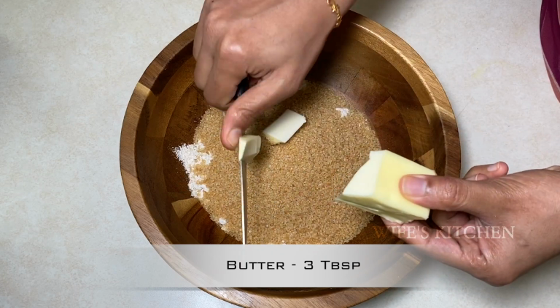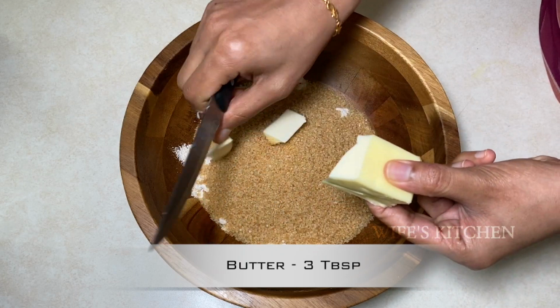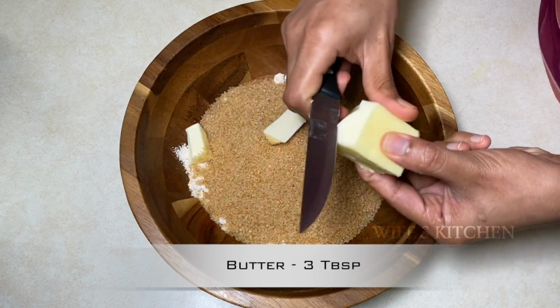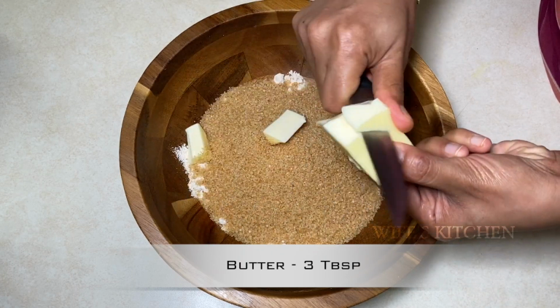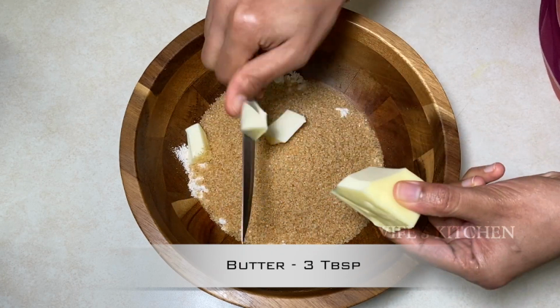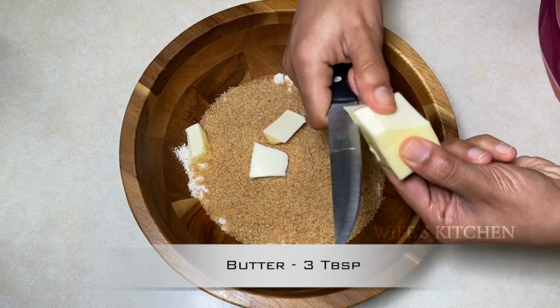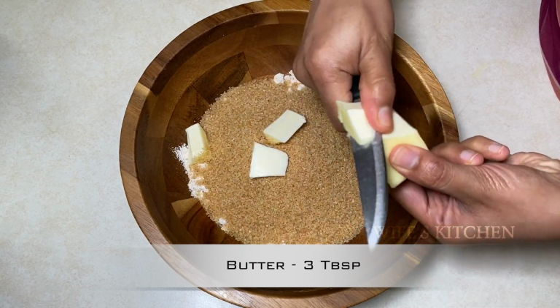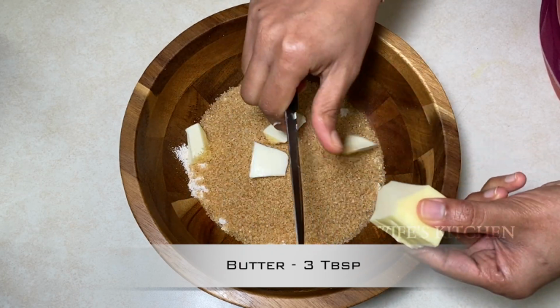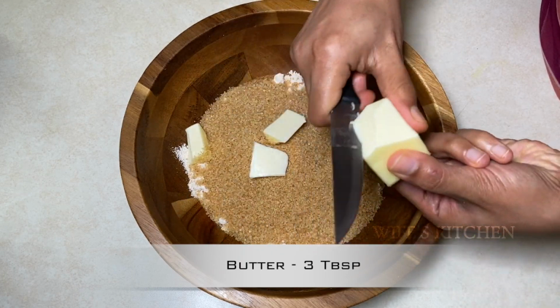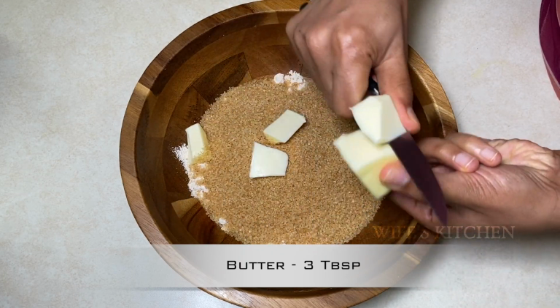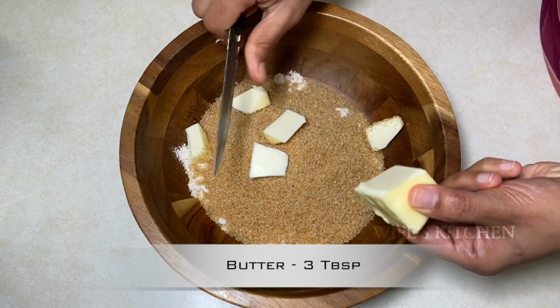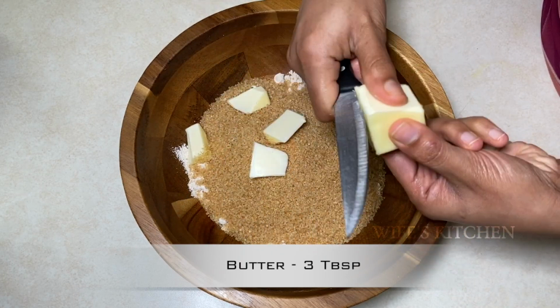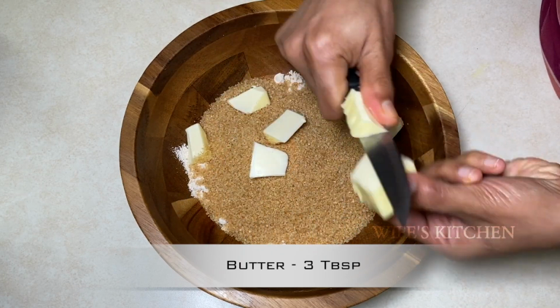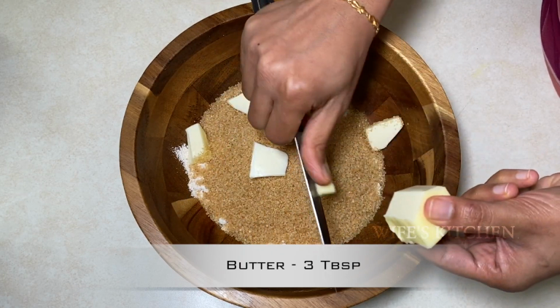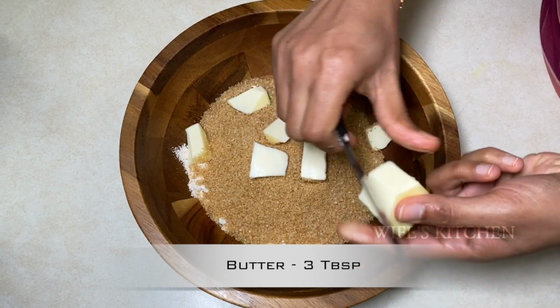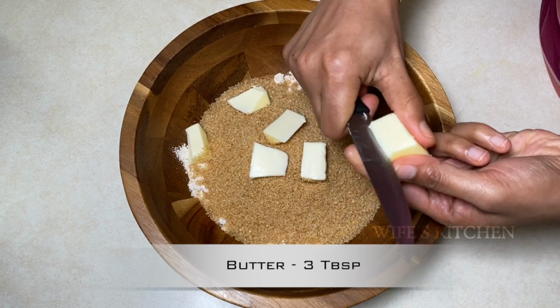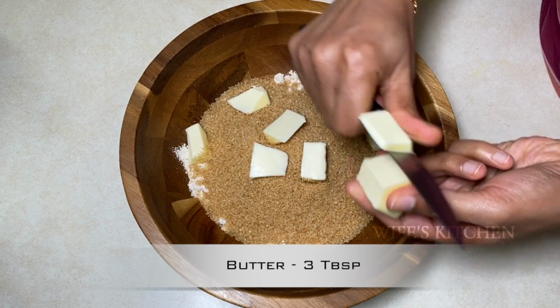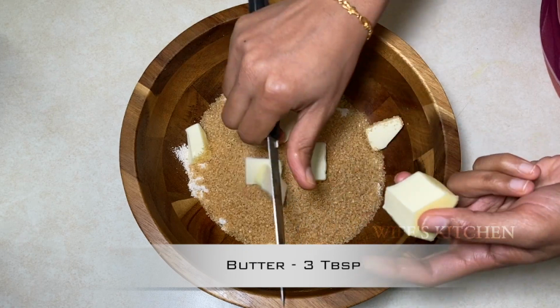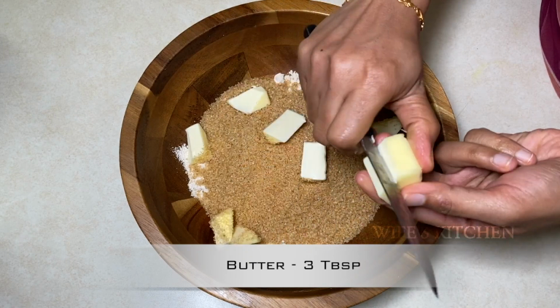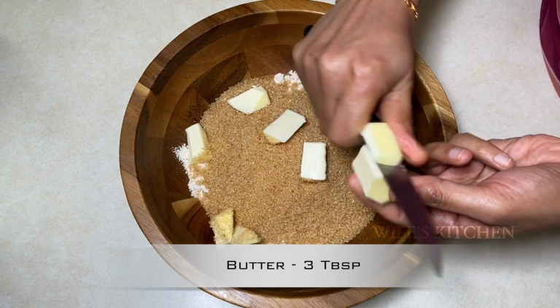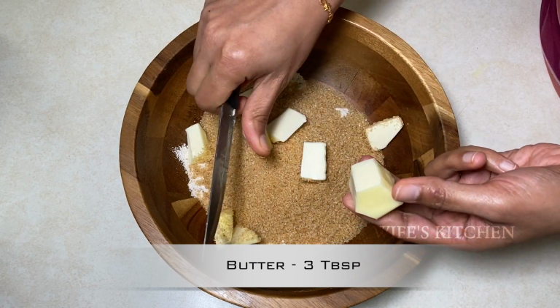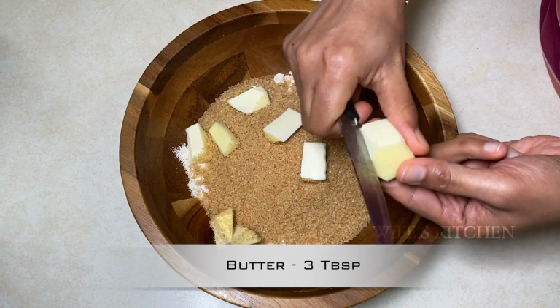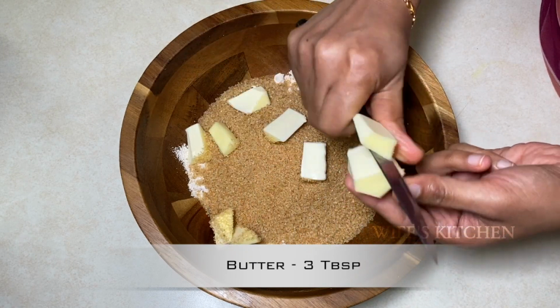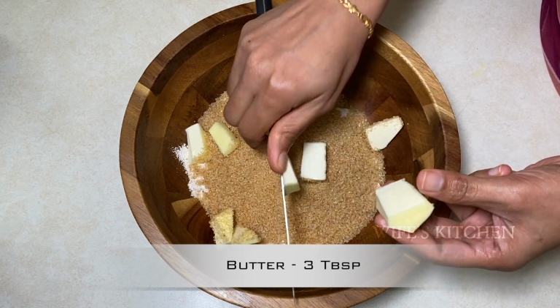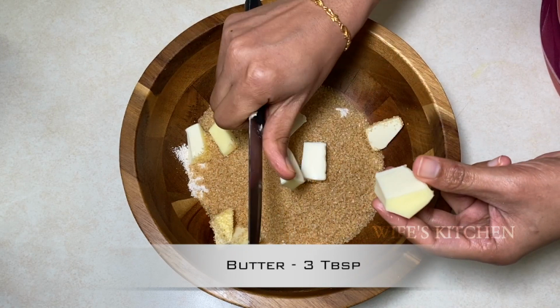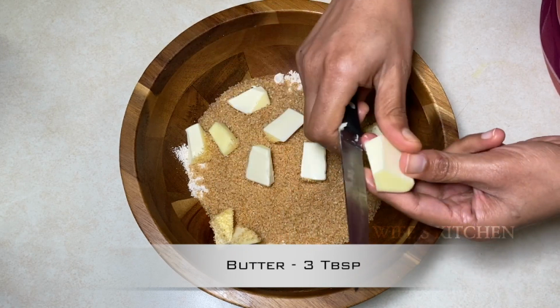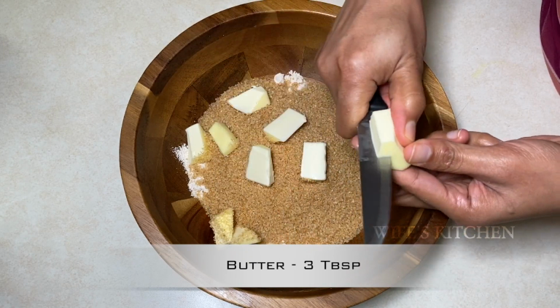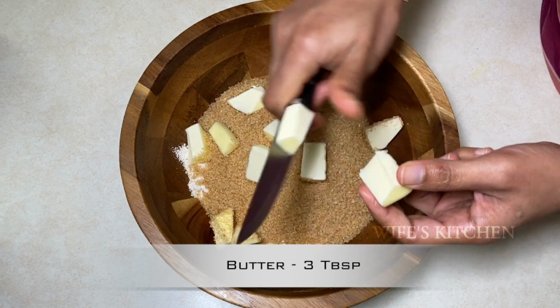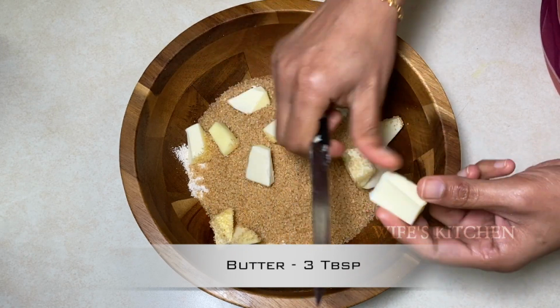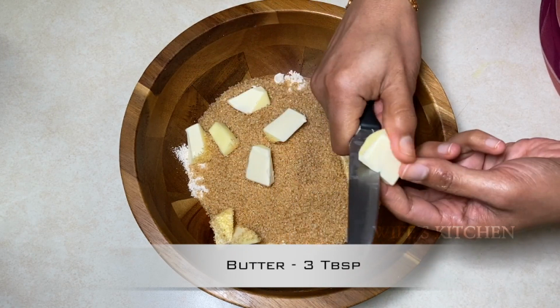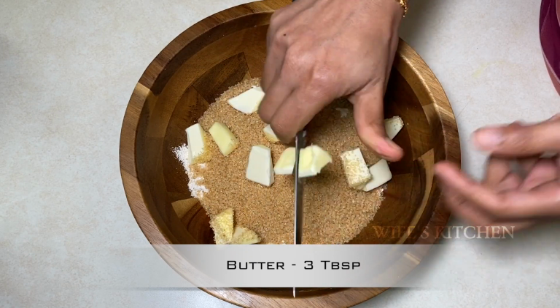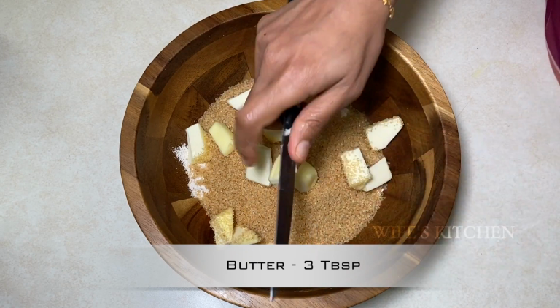Add 3 tablespoons of butter — this is unsalted butter. The butter has been in the fridge so it's a little softer. Mix it easily.